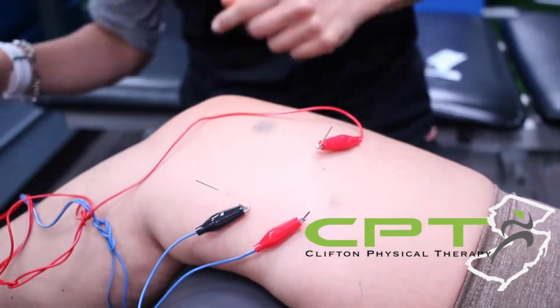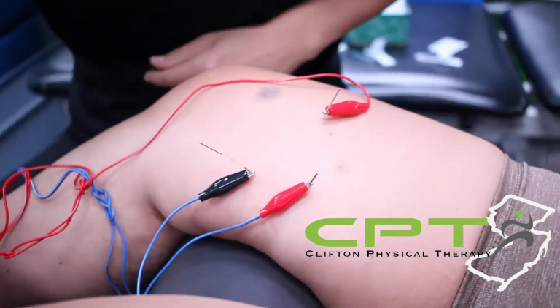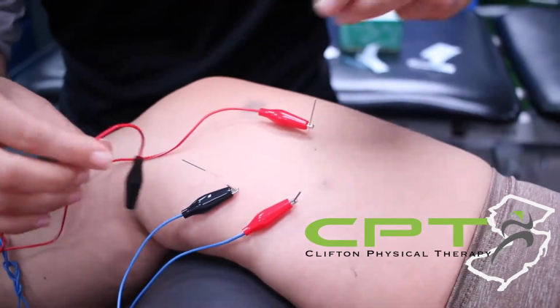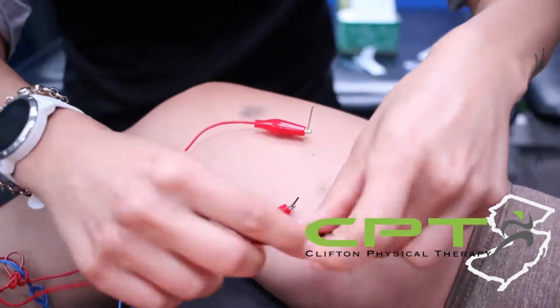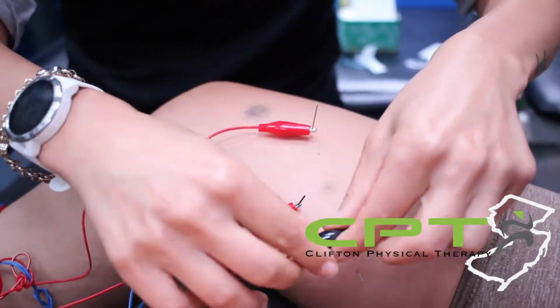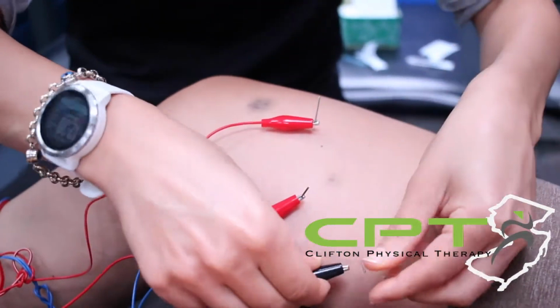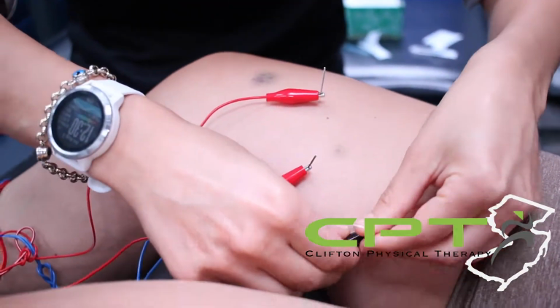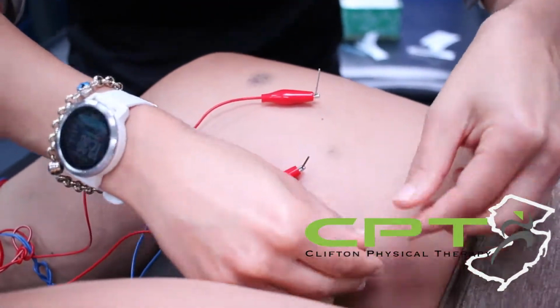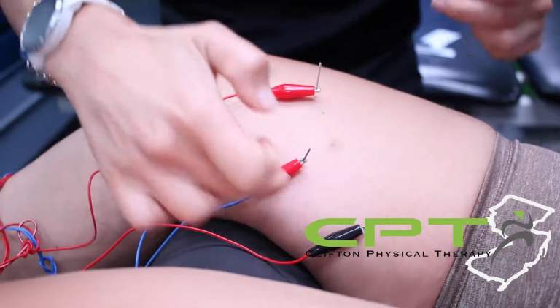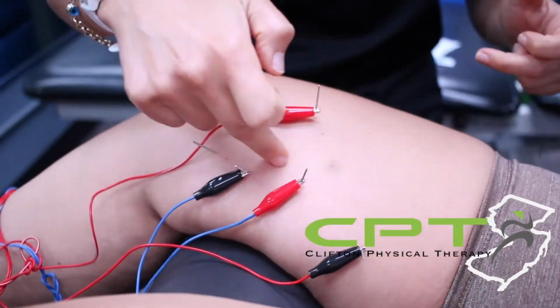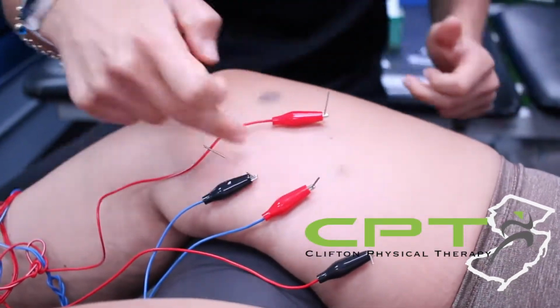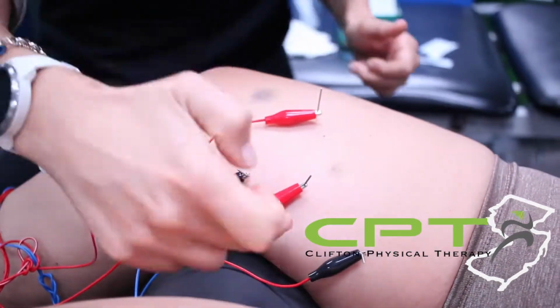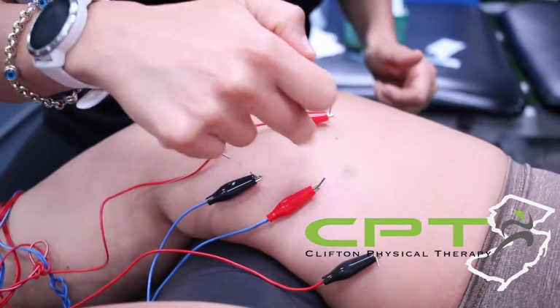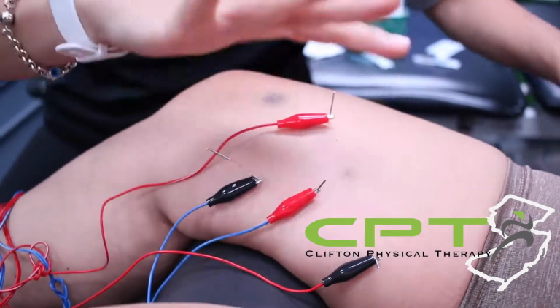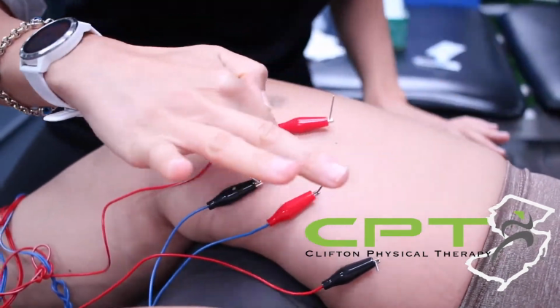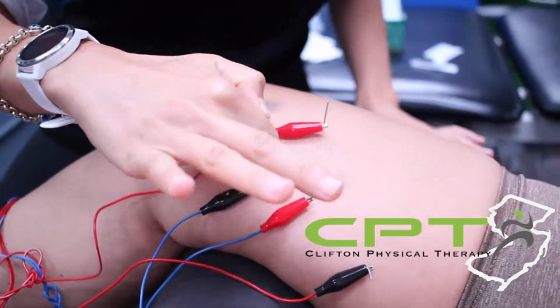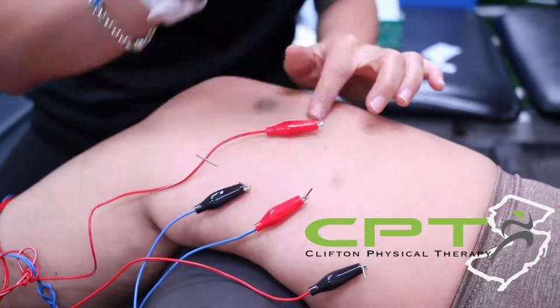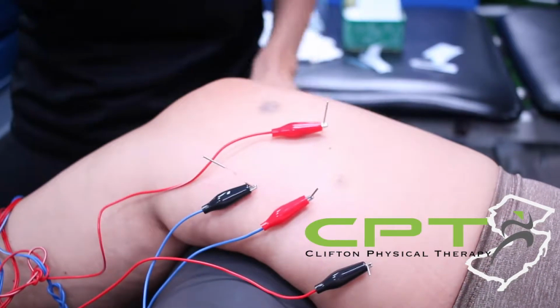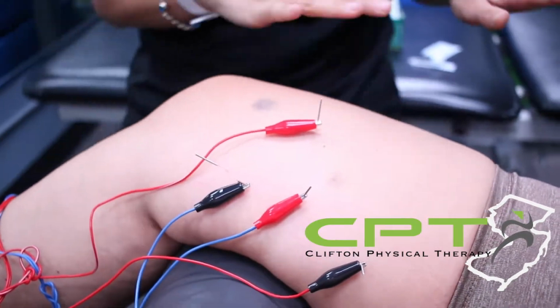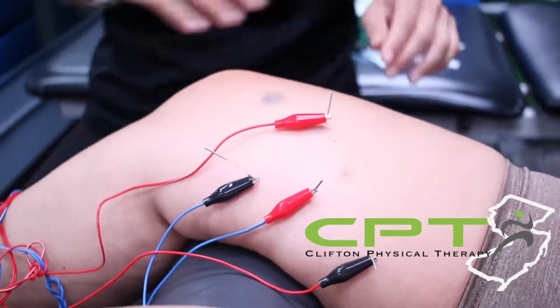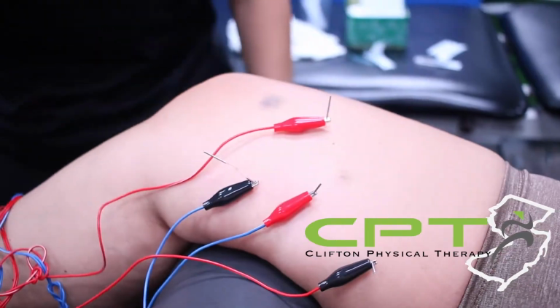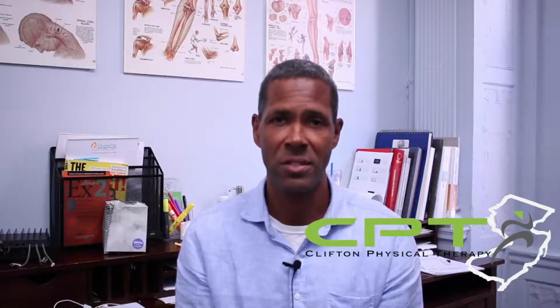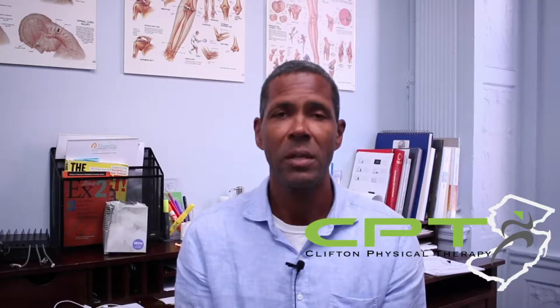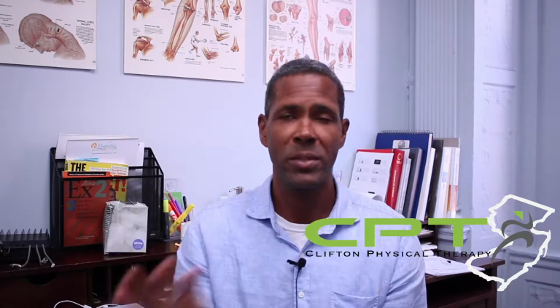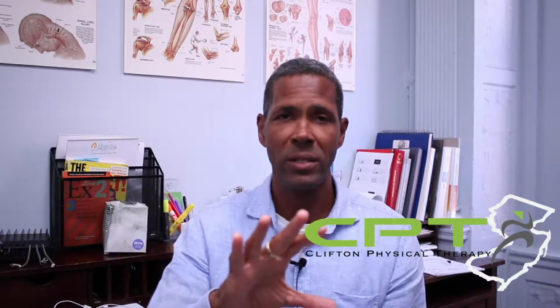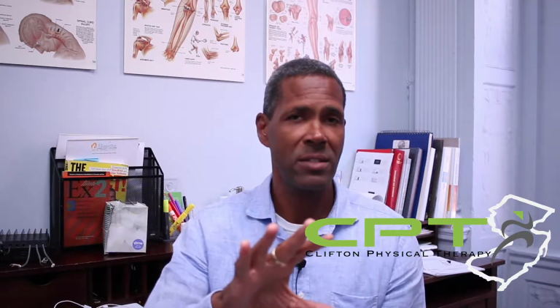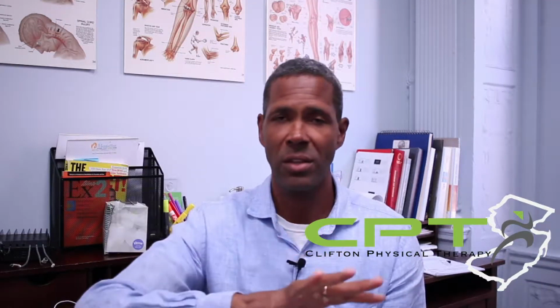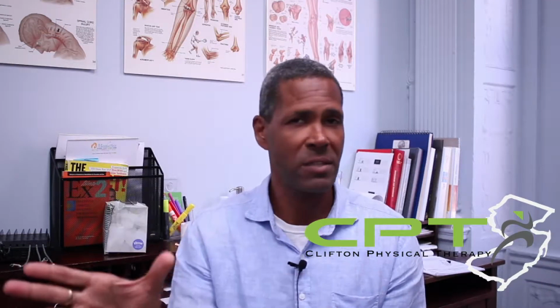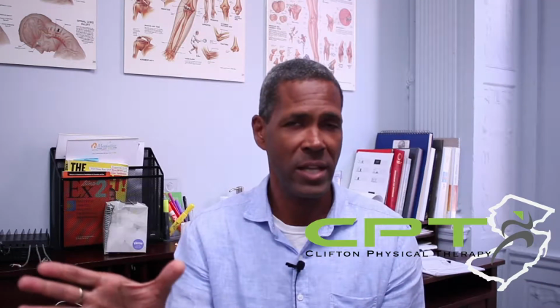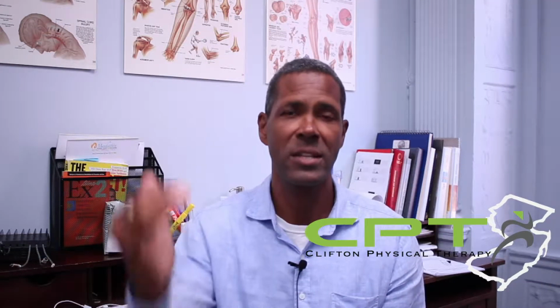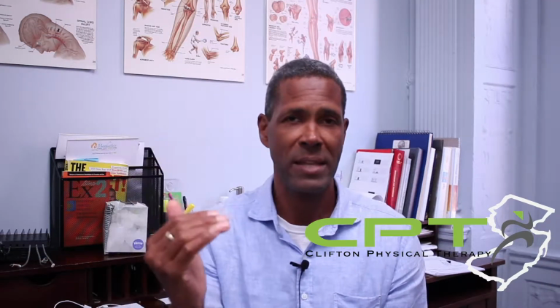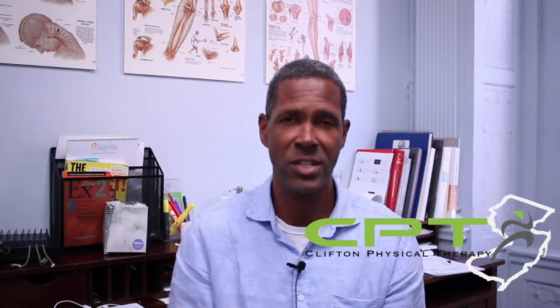Initially it might be a strong sensation. Sometimes it's painful, sometimes it's not. But then it should transition to just being dull, achy, and heavy — and those are all good sensations. Within 20, 30, or 40 seconds, it should make that transition.